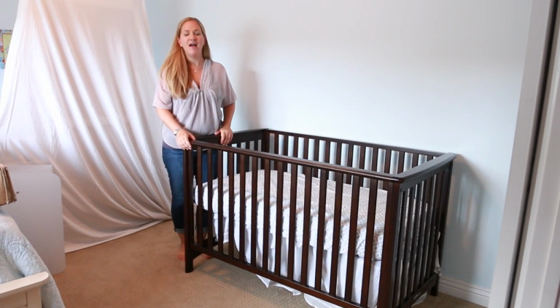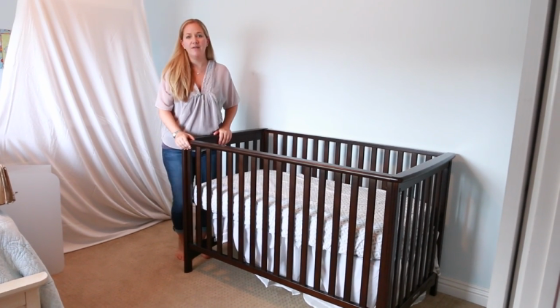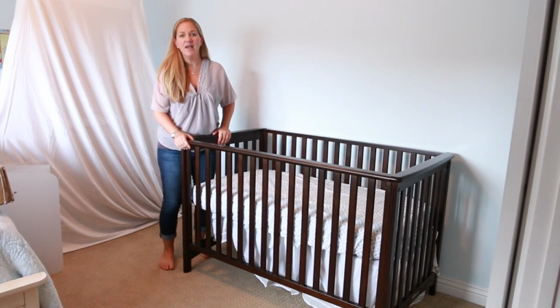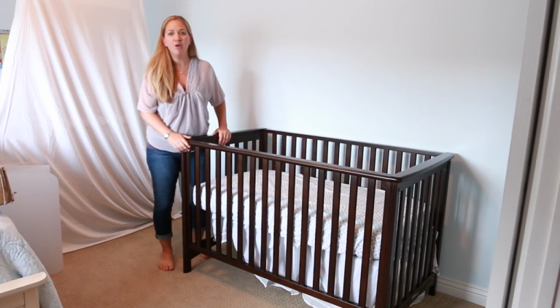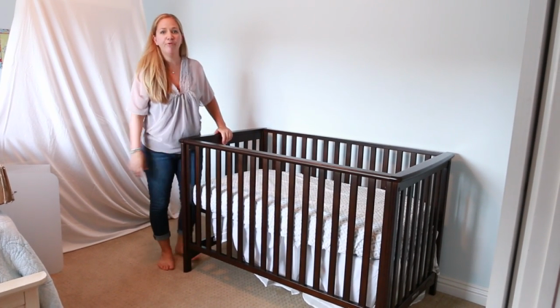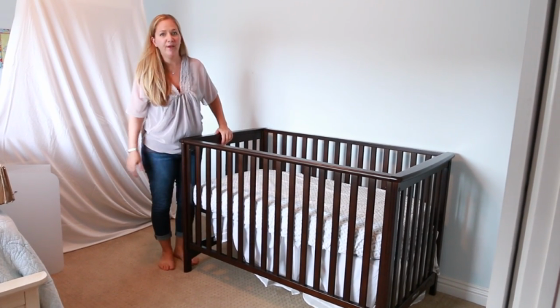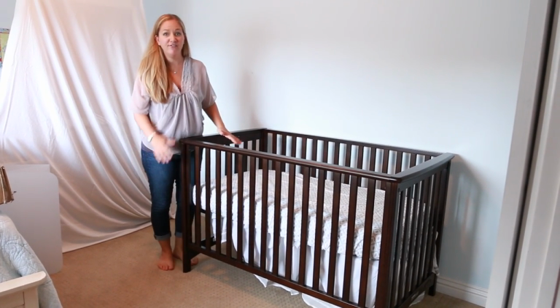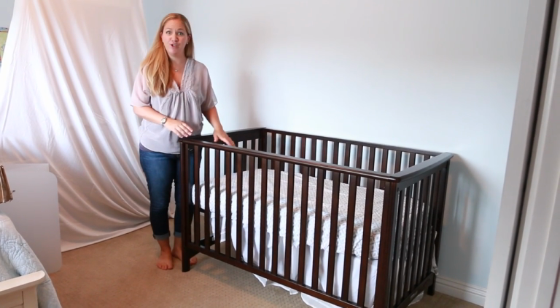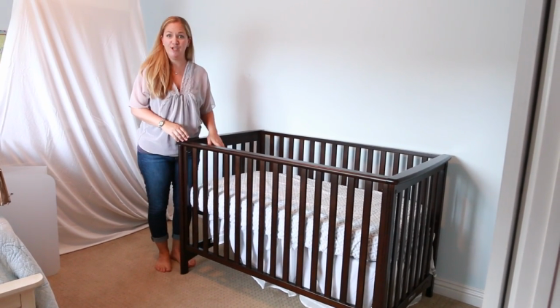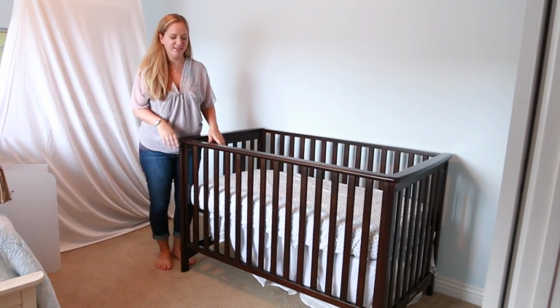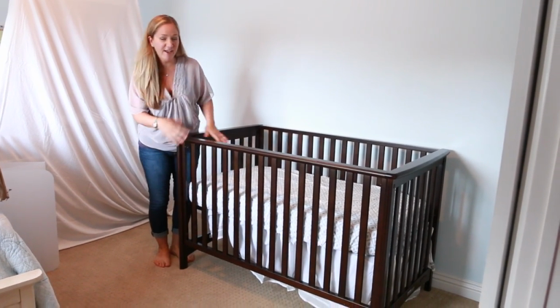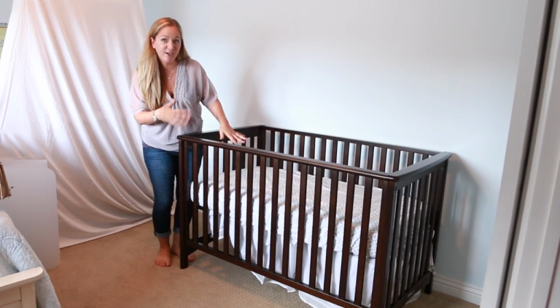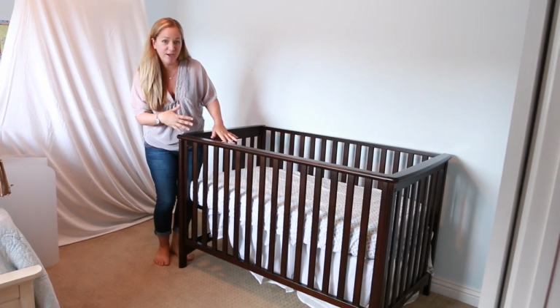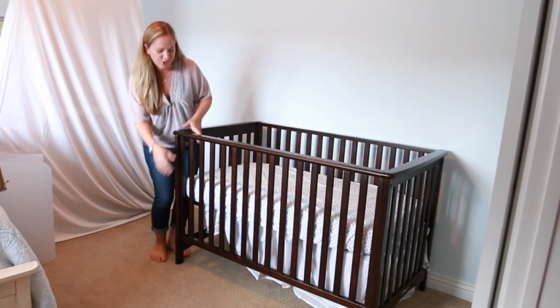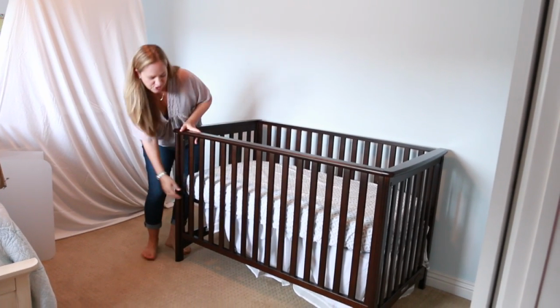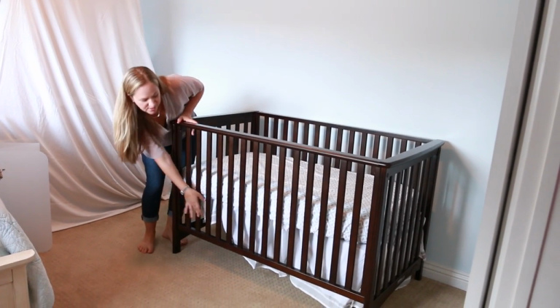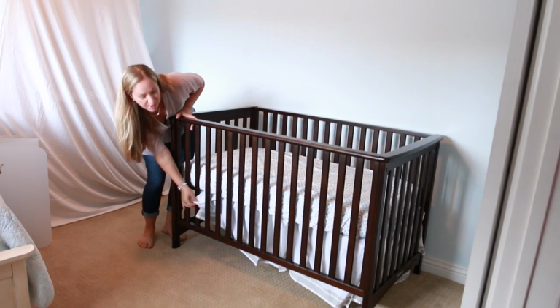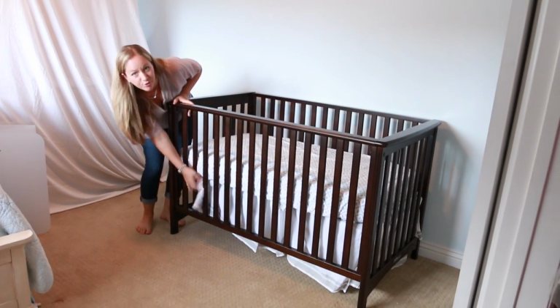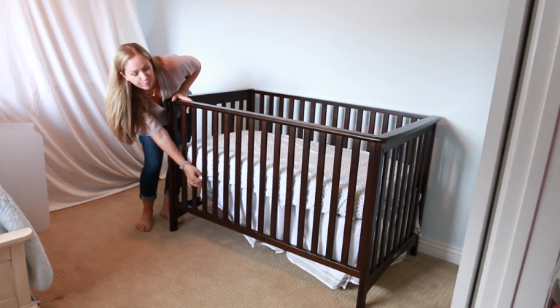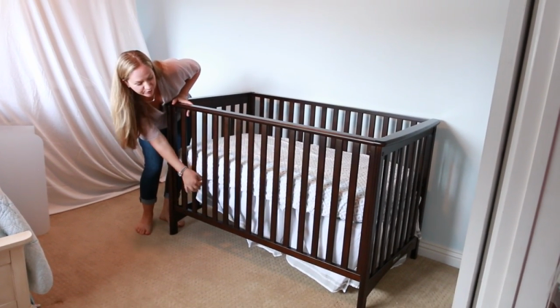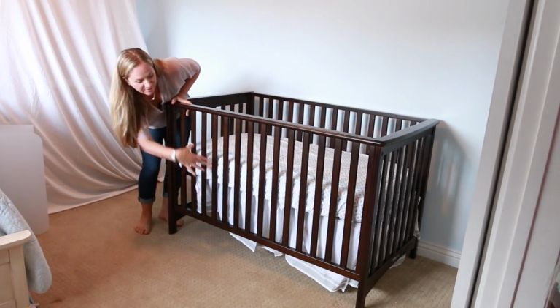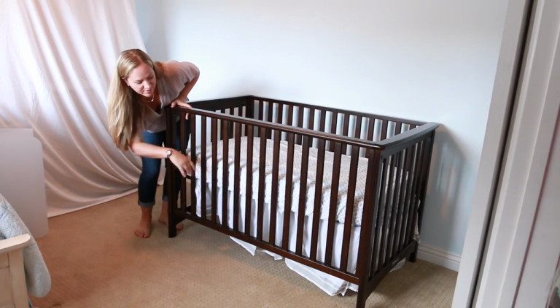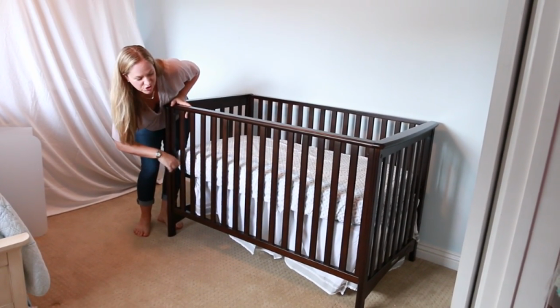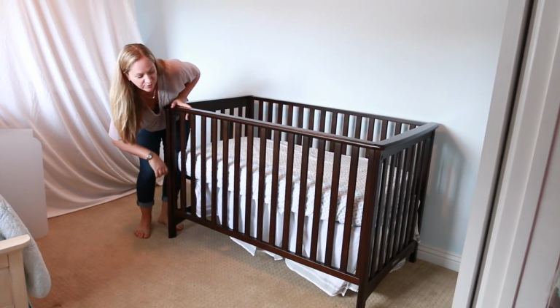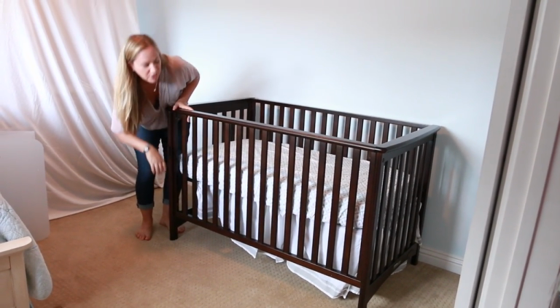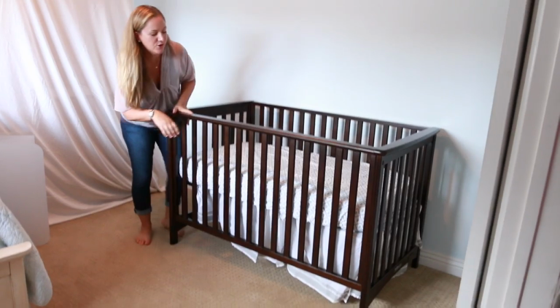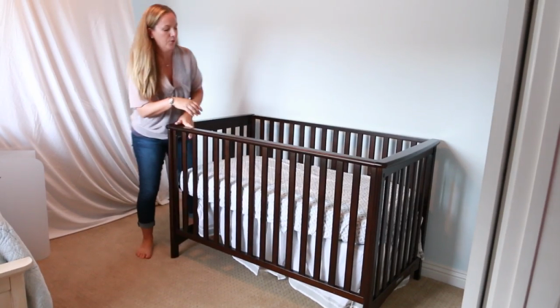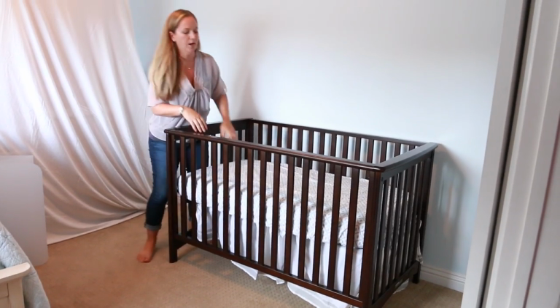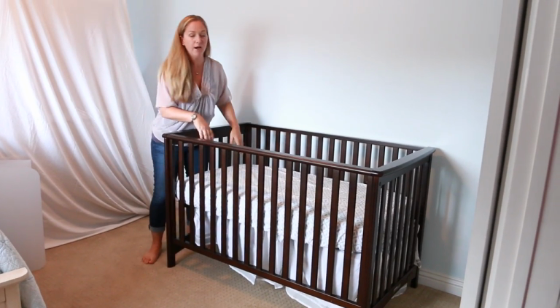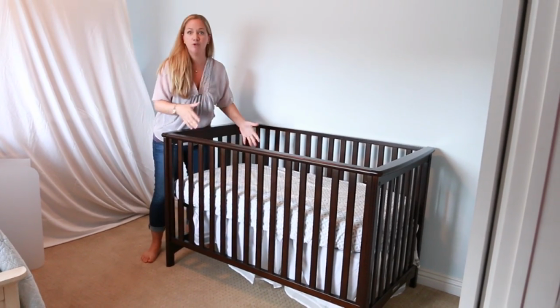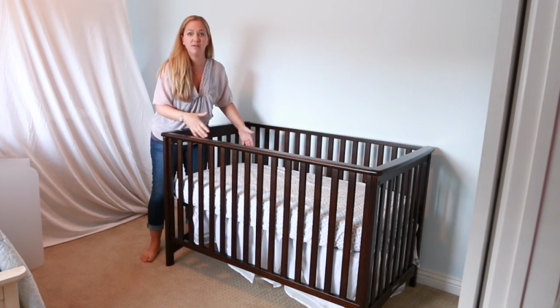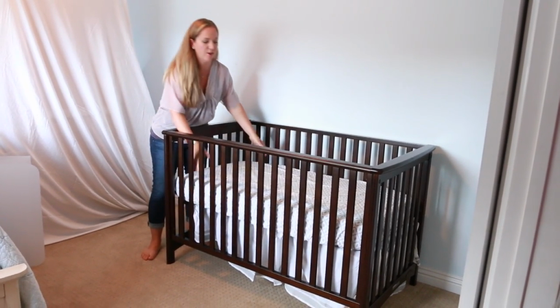Hi, as the mother of three I've changed a lot of bed sheets, and every time I would change the sheets my crib skirt would move and get shifted, so I invented a product to stop that.